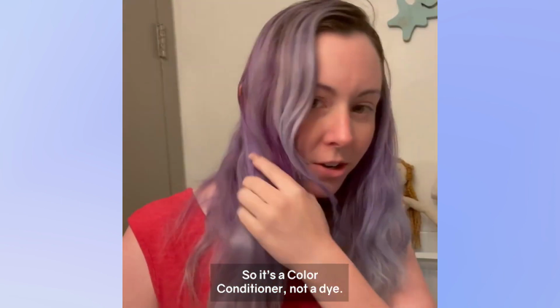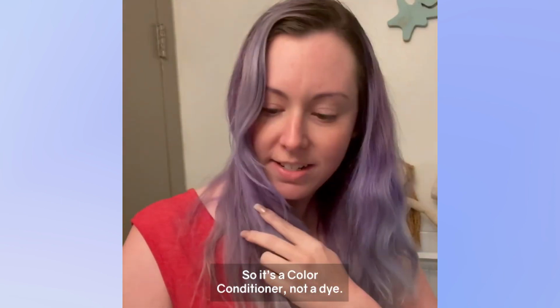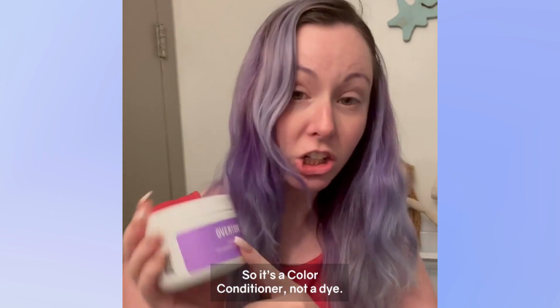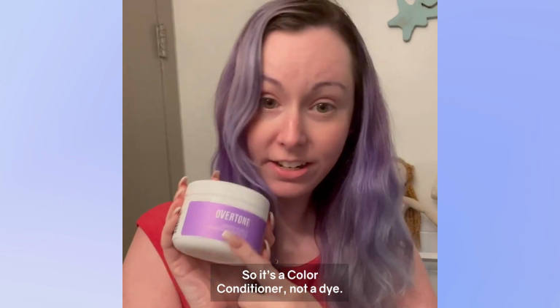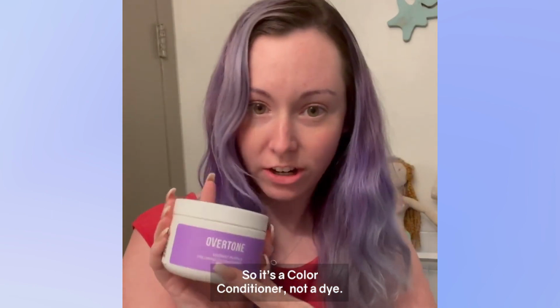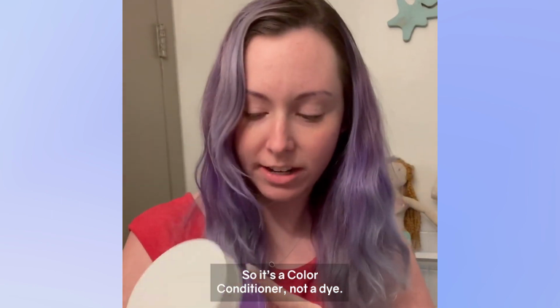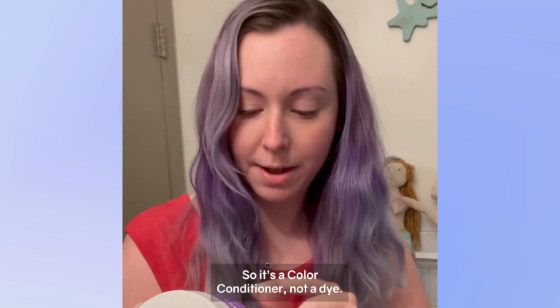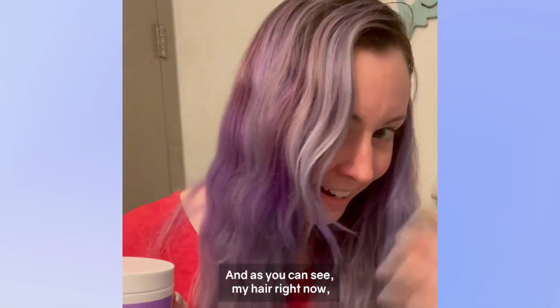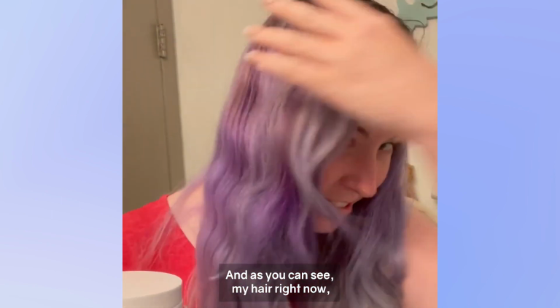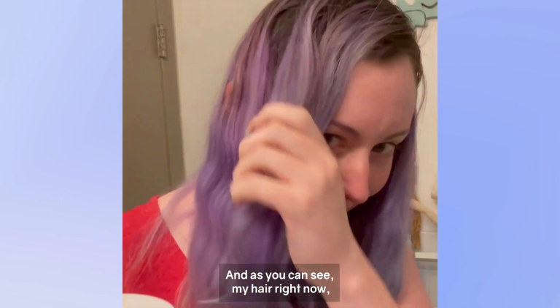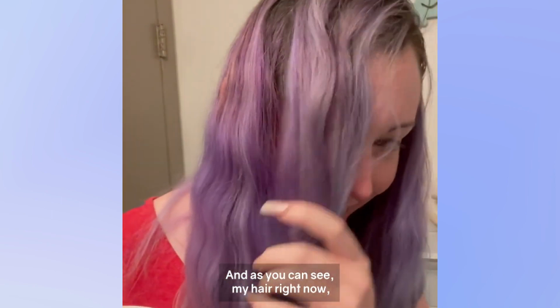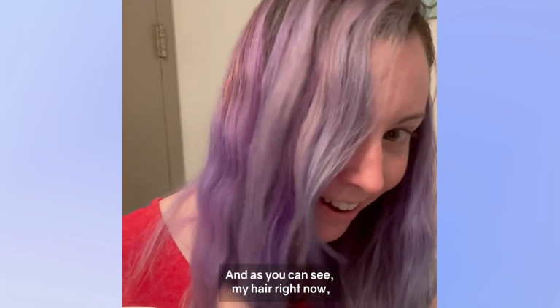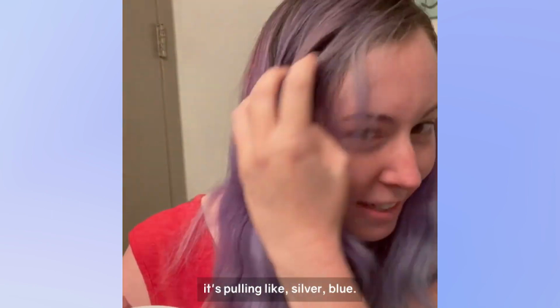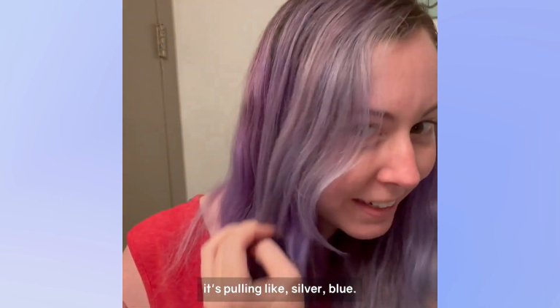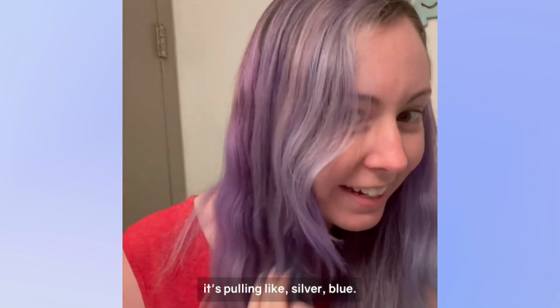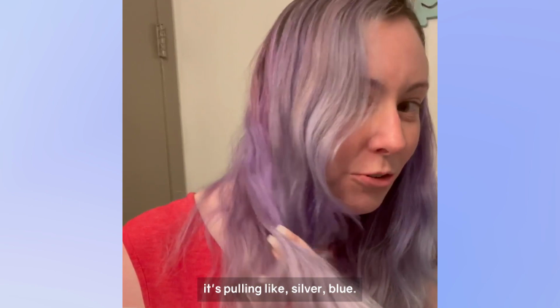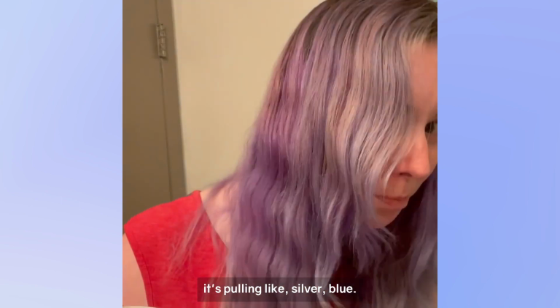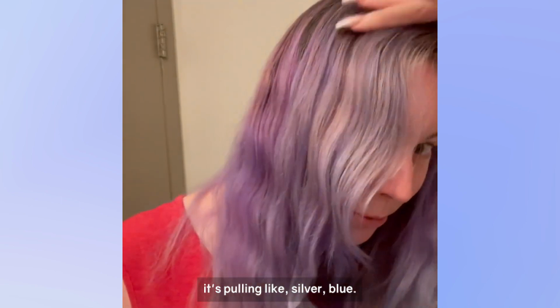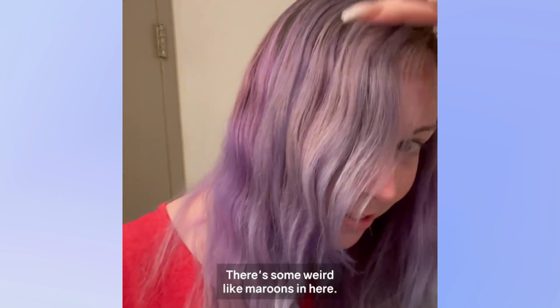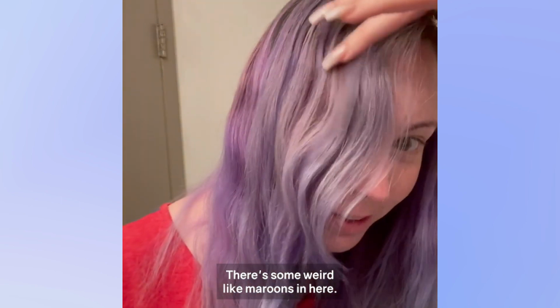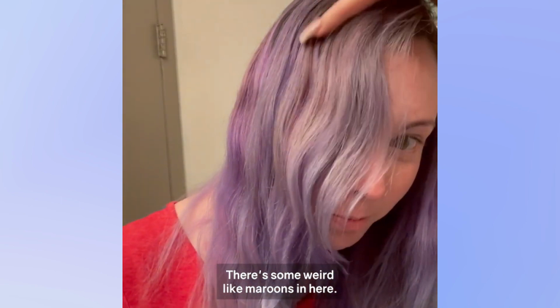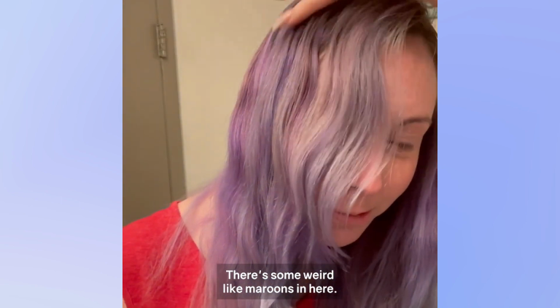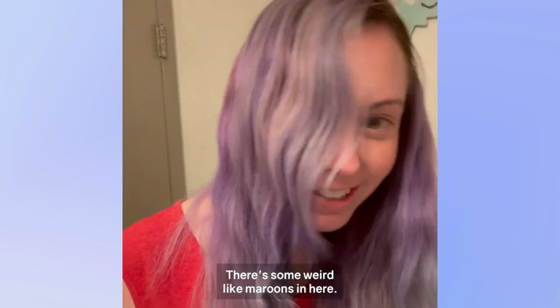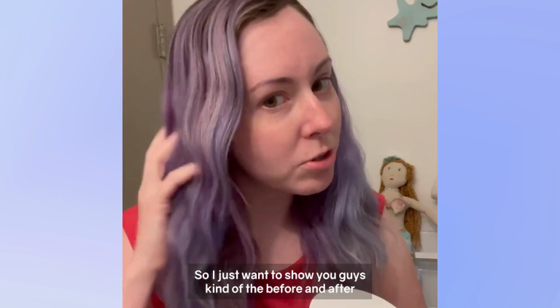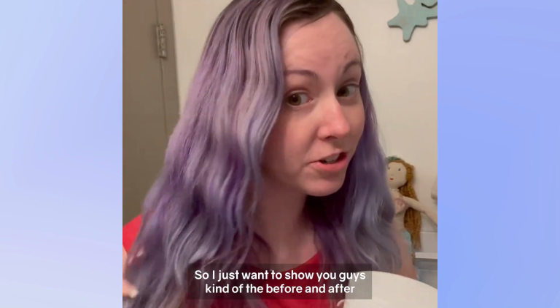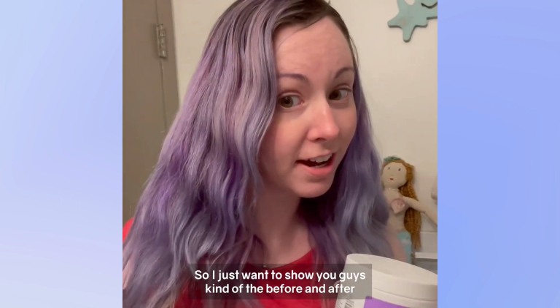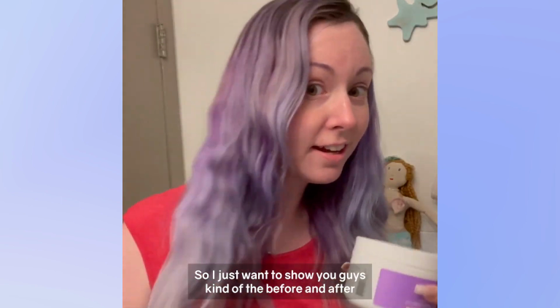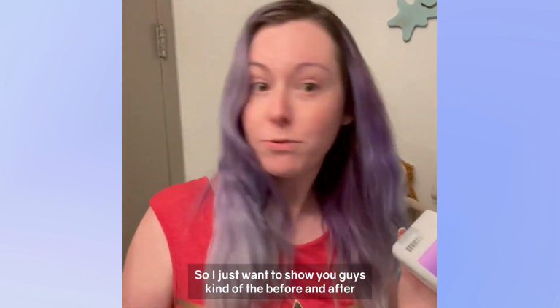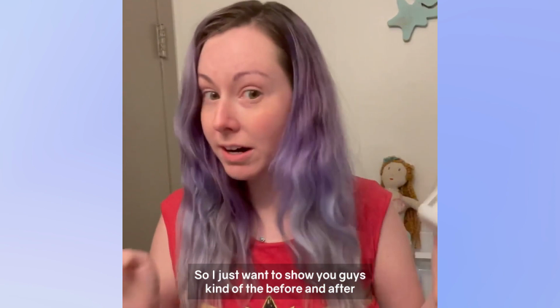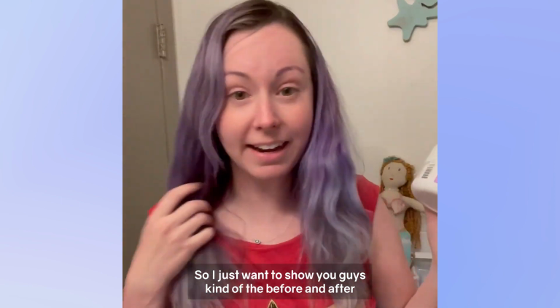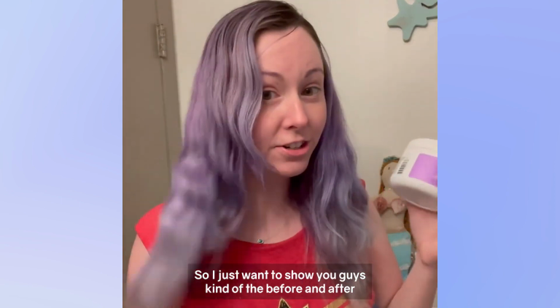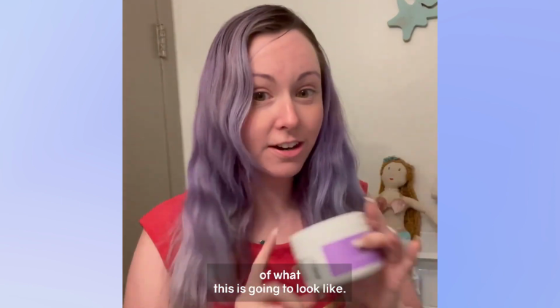So it is a color conditioner, it's not a dye. And as you can see my hair right now, it's pulling like silver-blue — there's some weird maroons in here. So I just want to show you guys kind of the before and after.